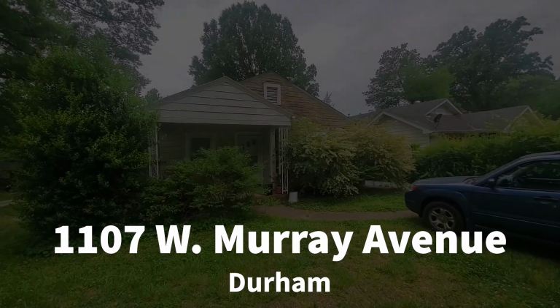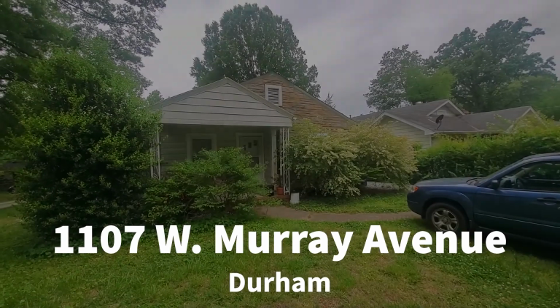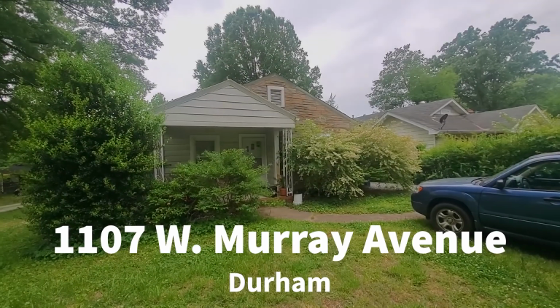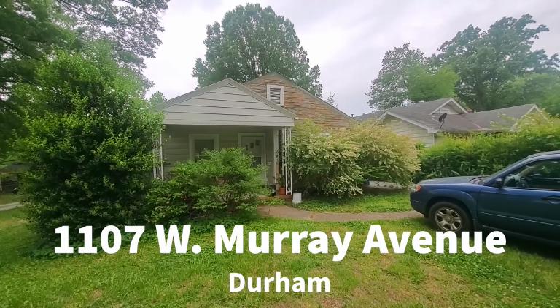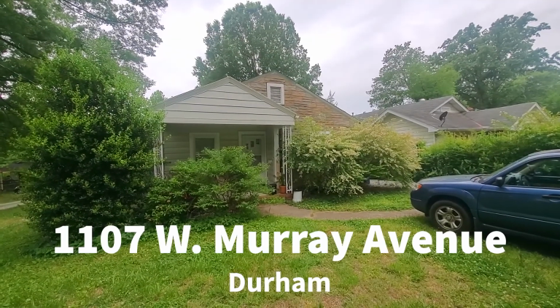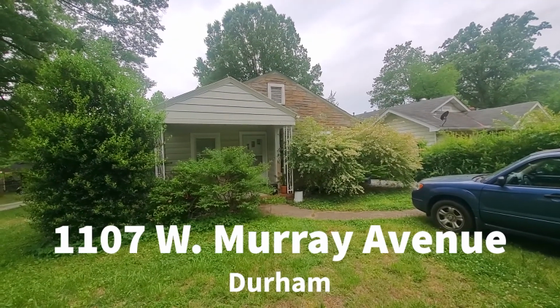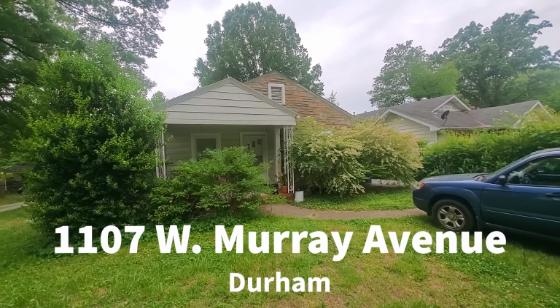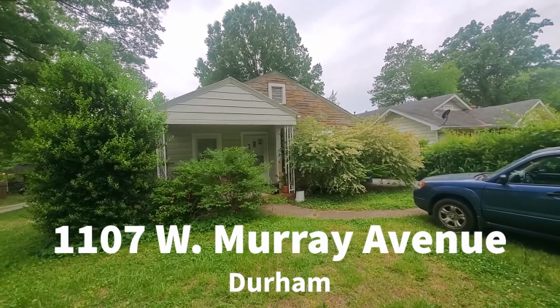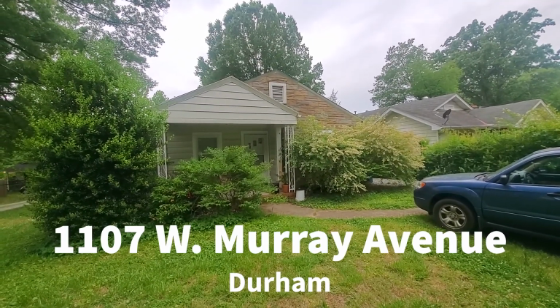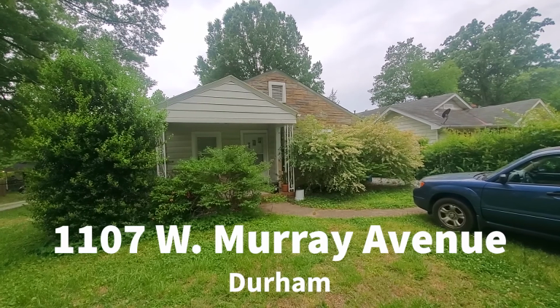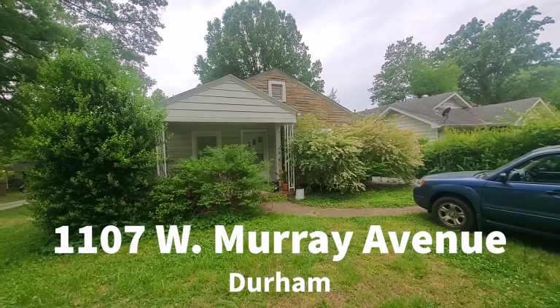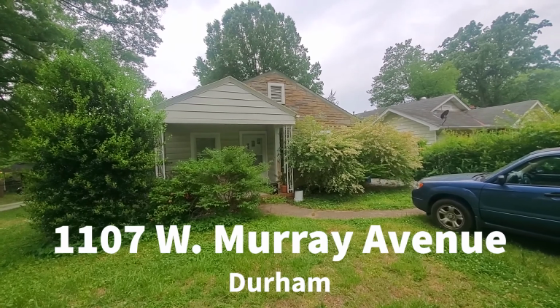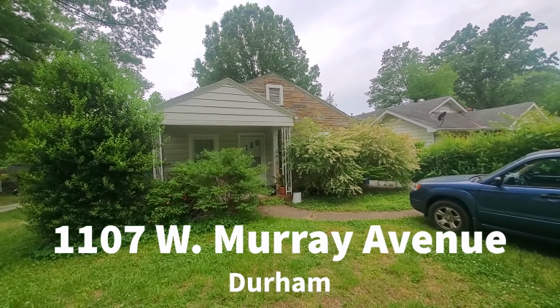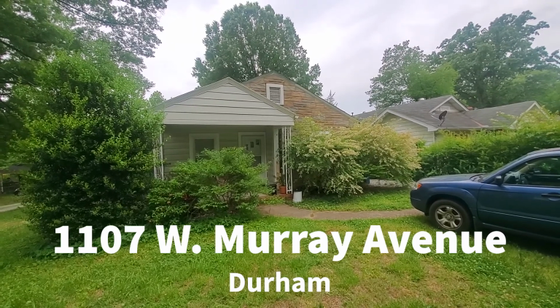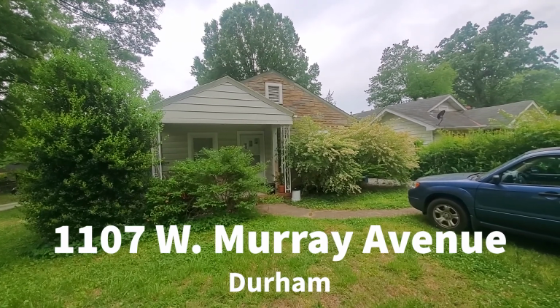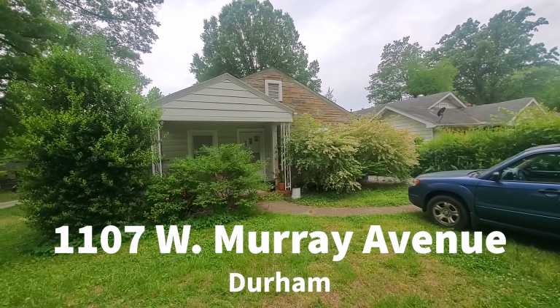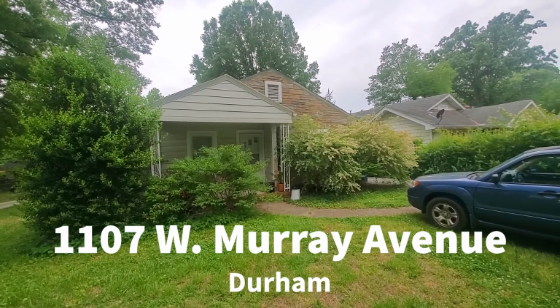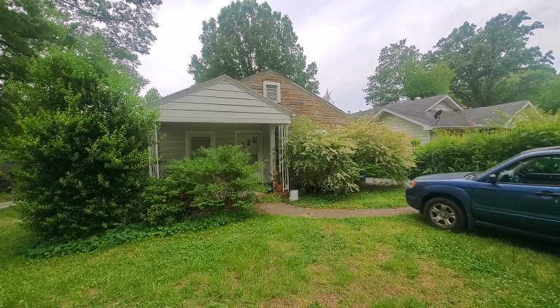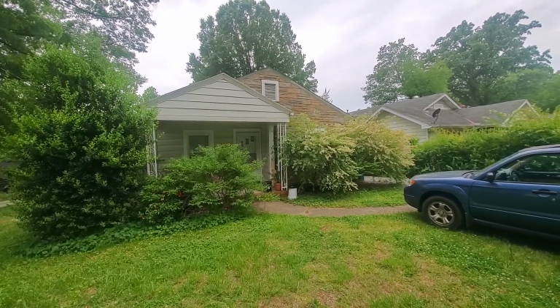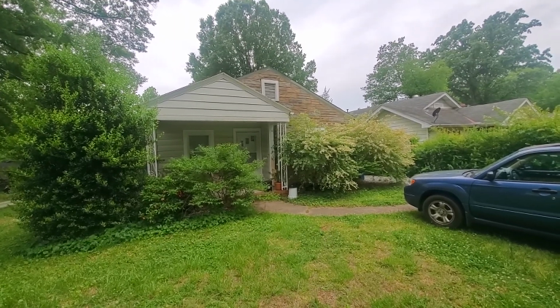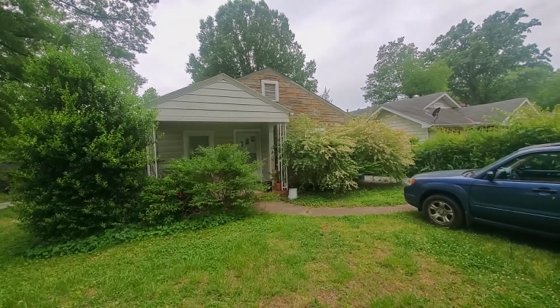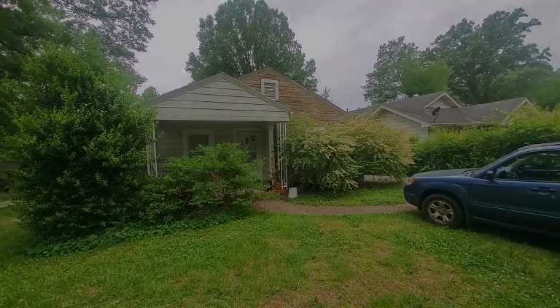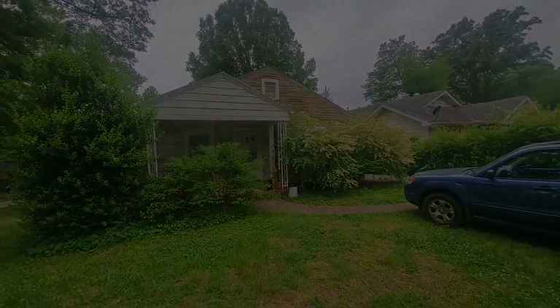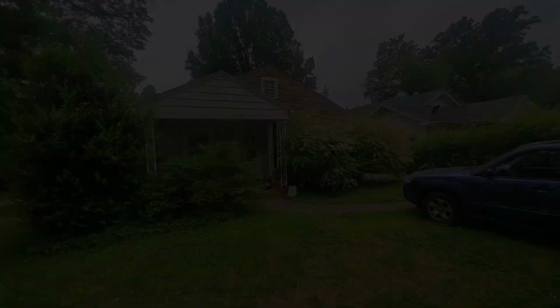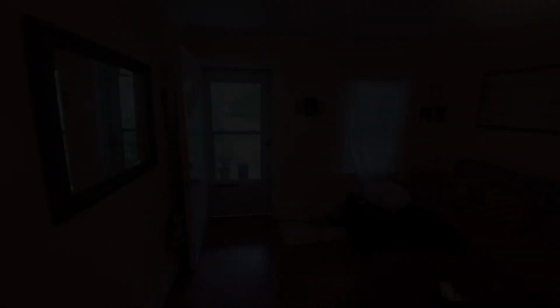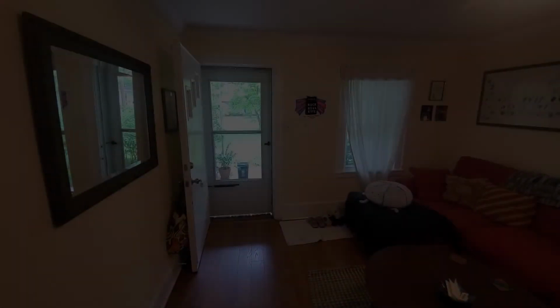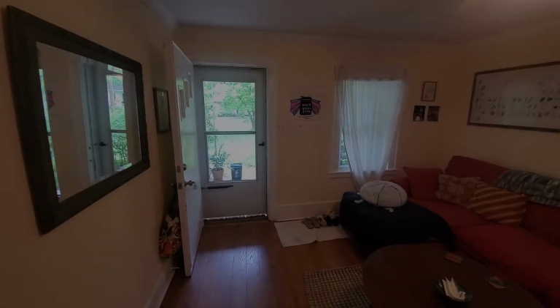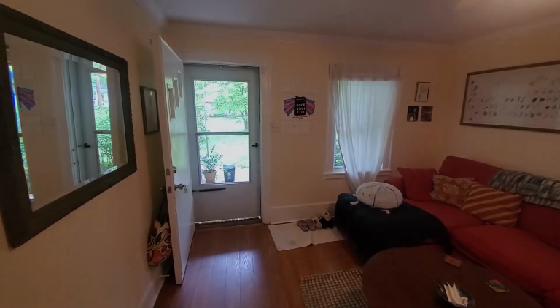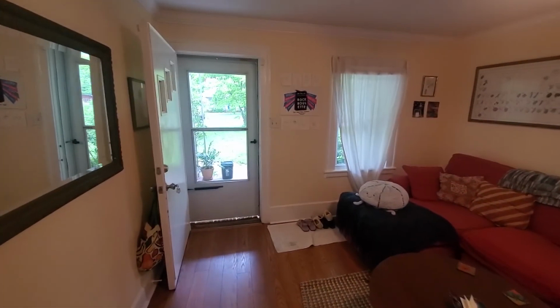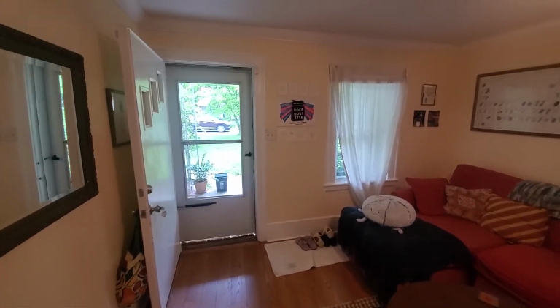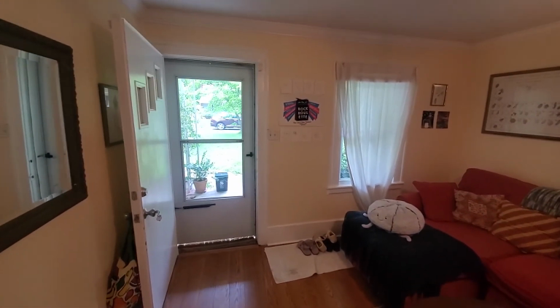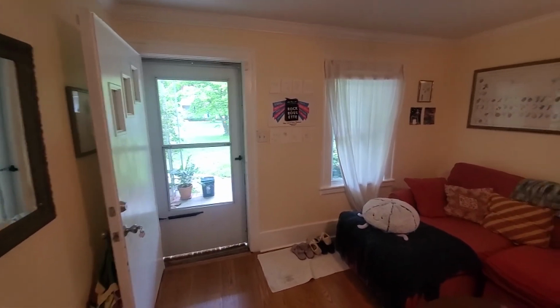Welcome to 1107 West Murray Avenue, Durham. This is a two-bedroom, one-bath bungalow.